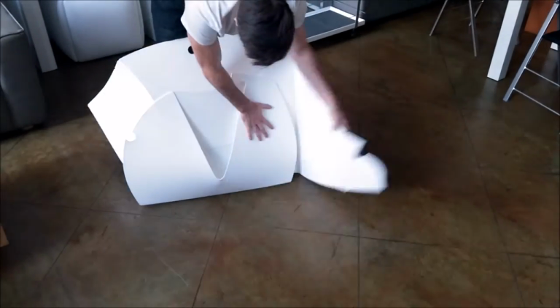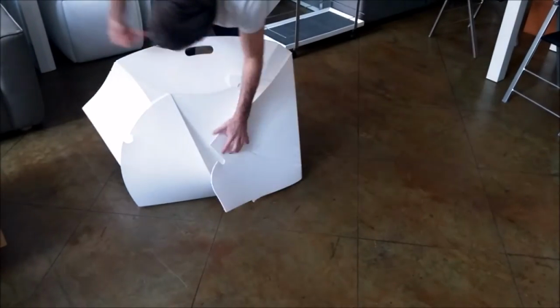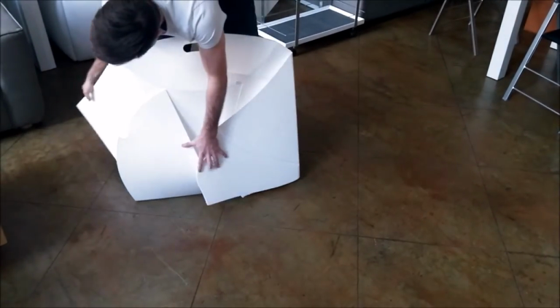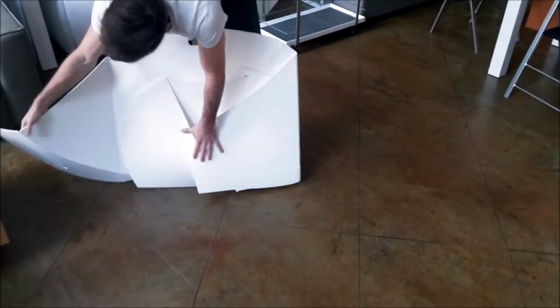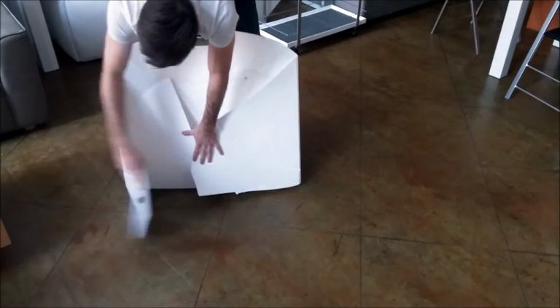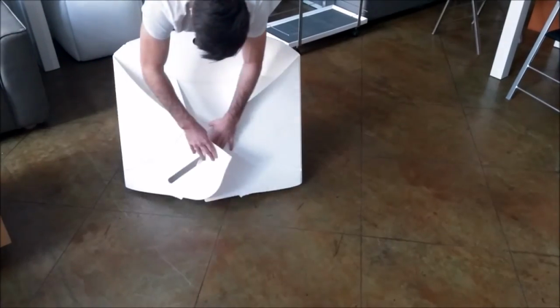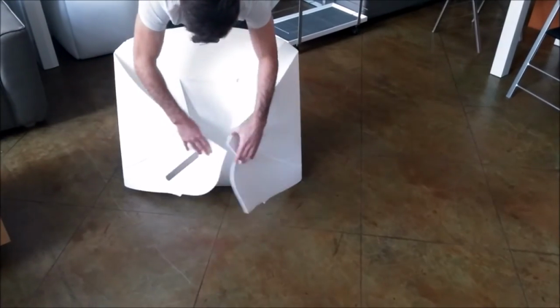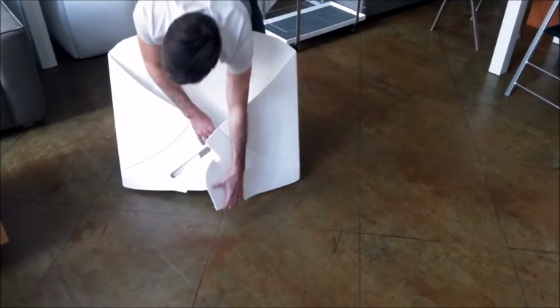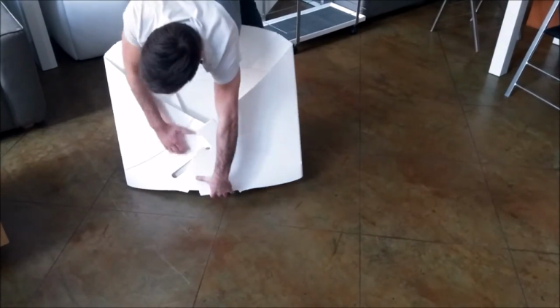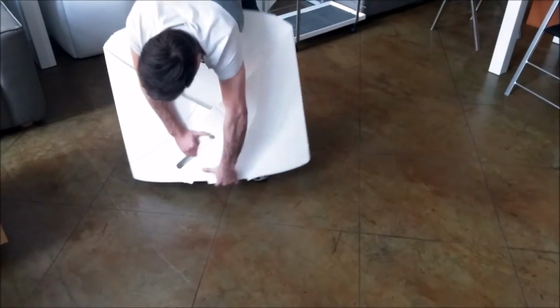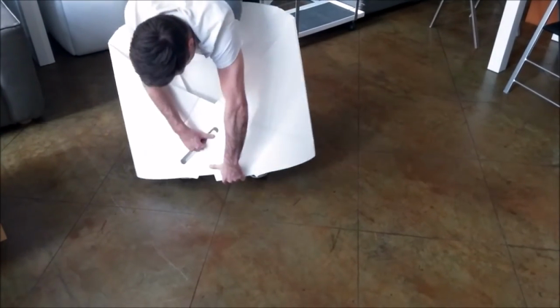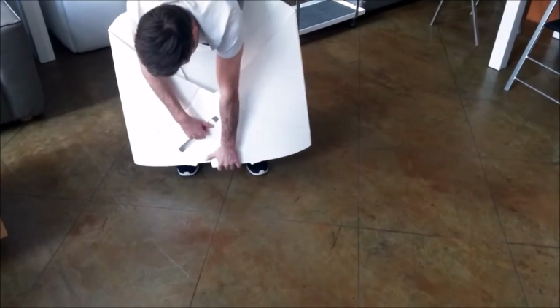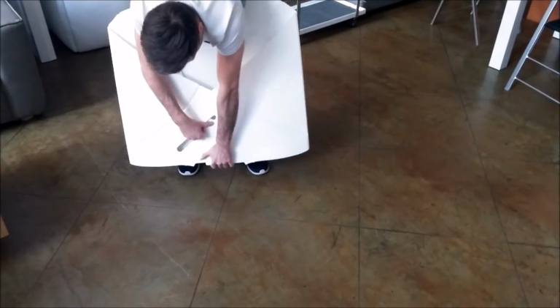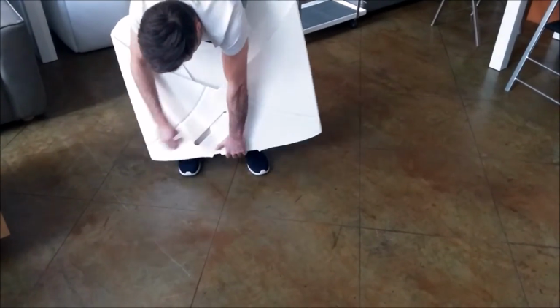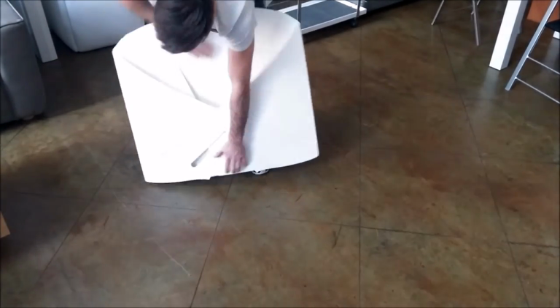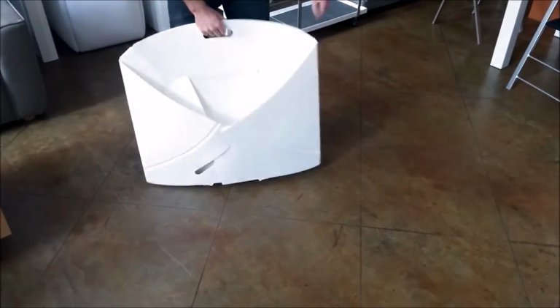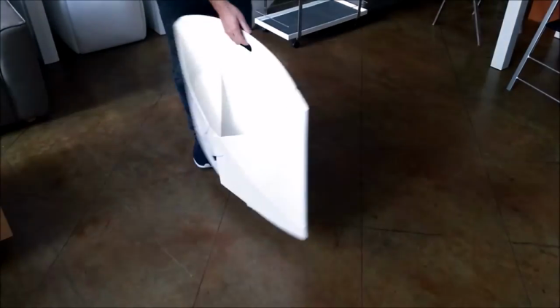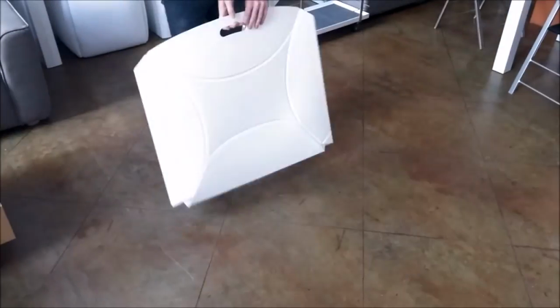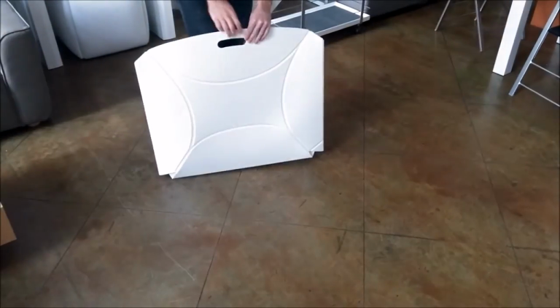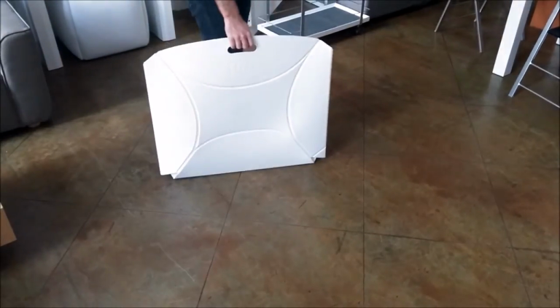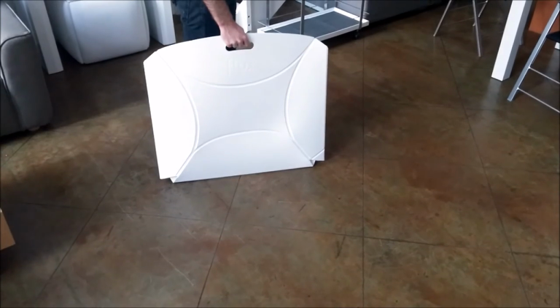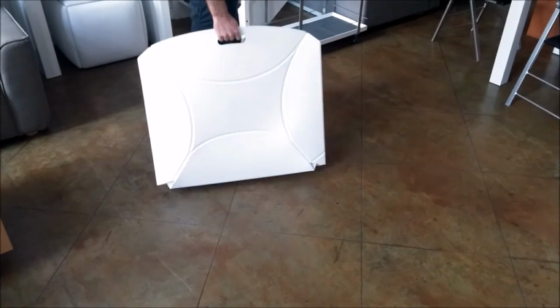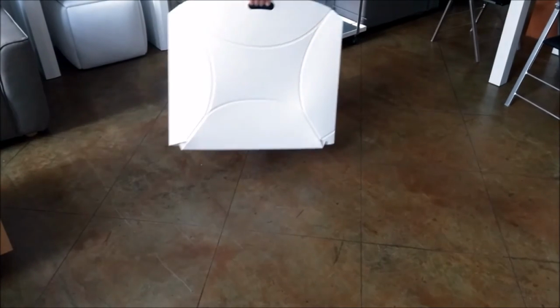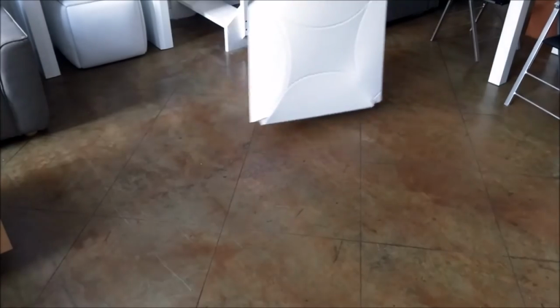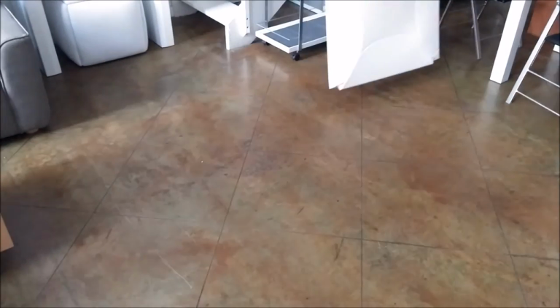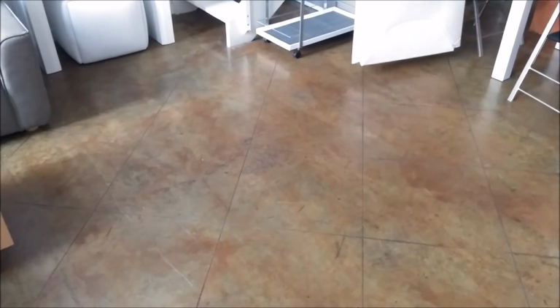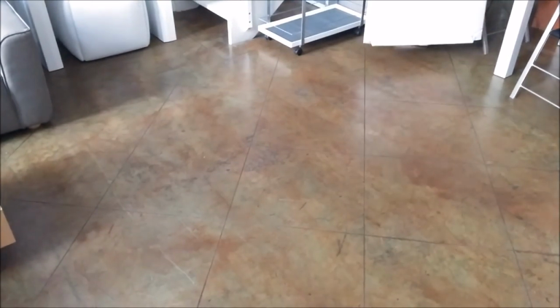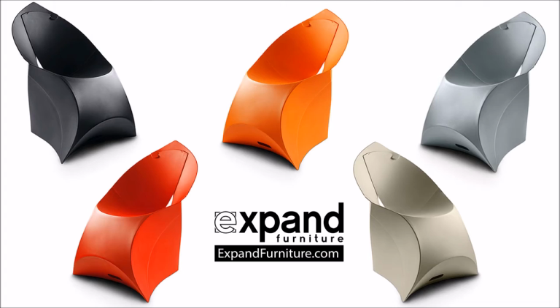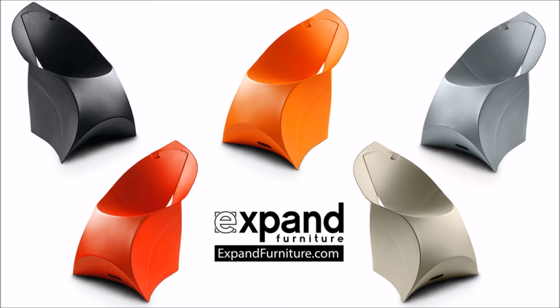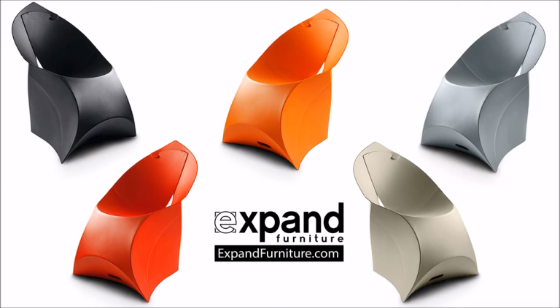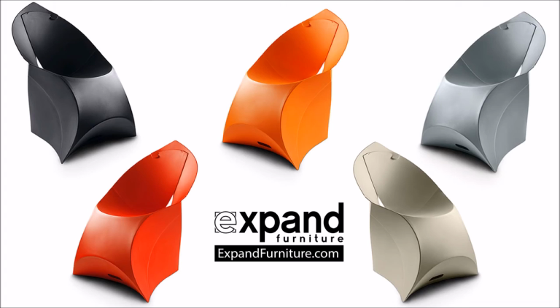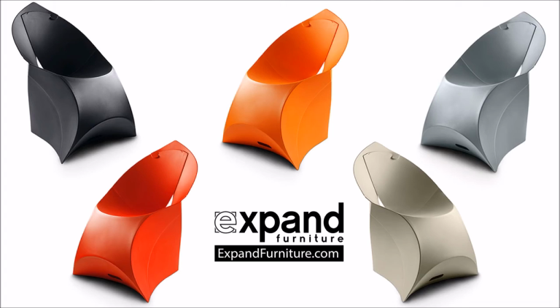It also comes available in multiple colors, from pebble gray to orange-red or classic white. For more information, you can visit expandfurniture.com.